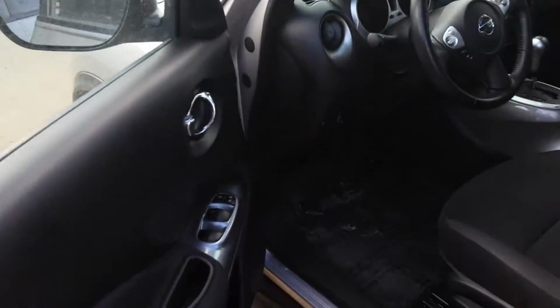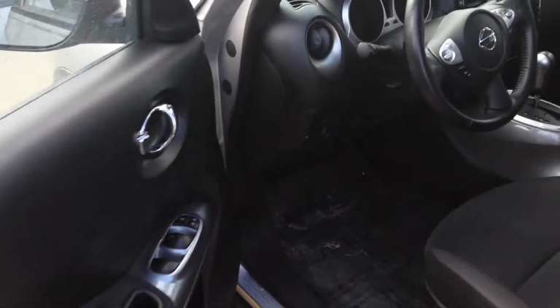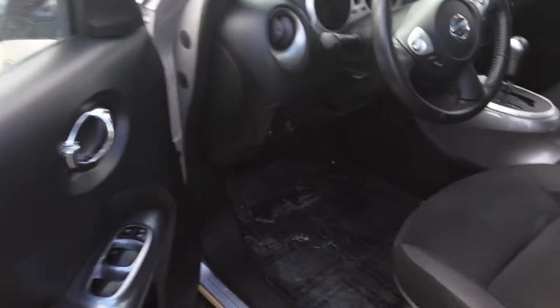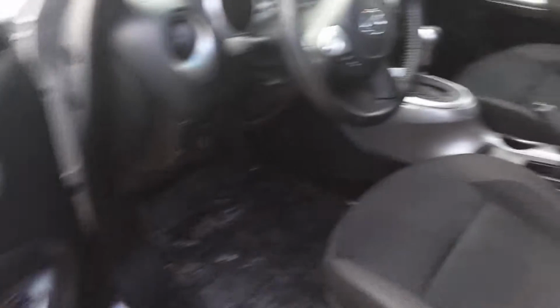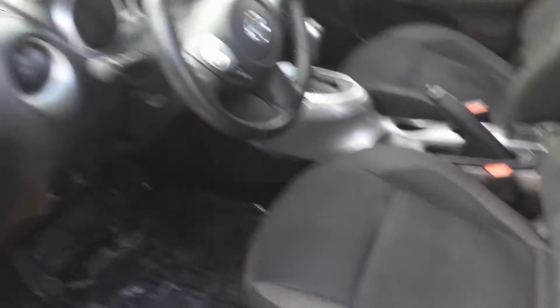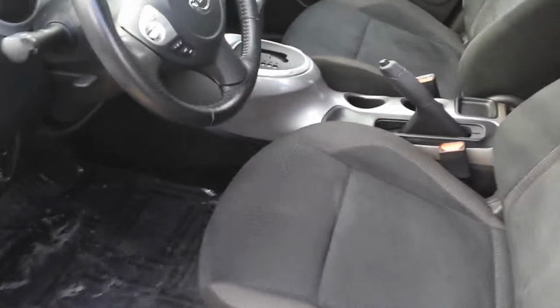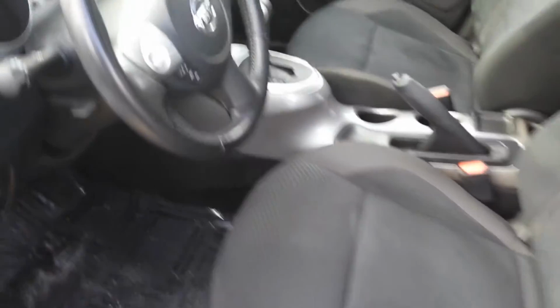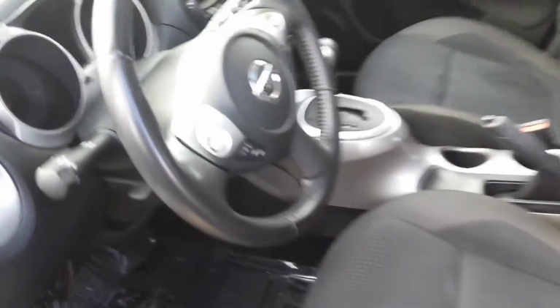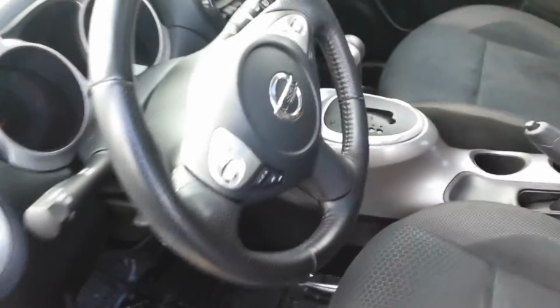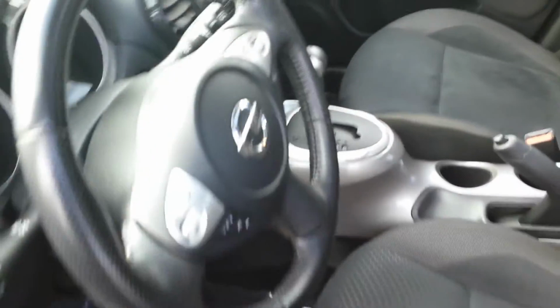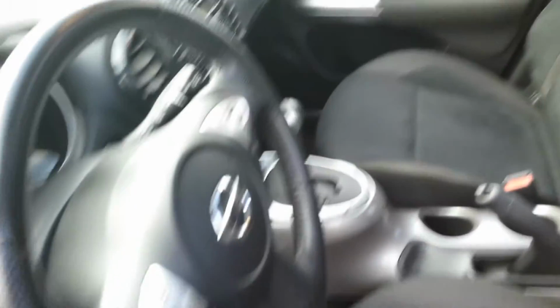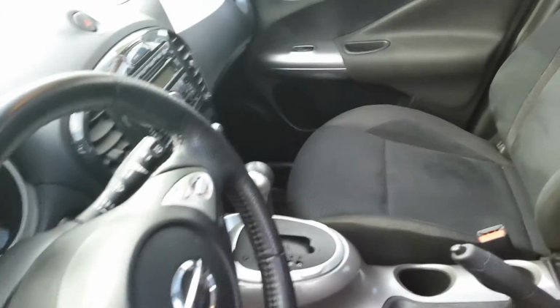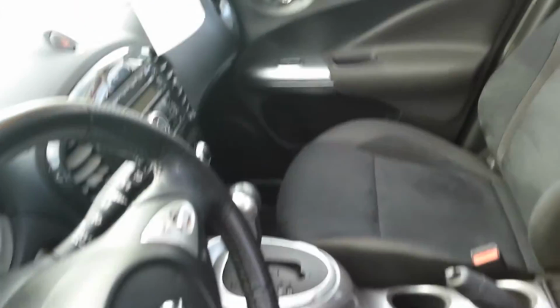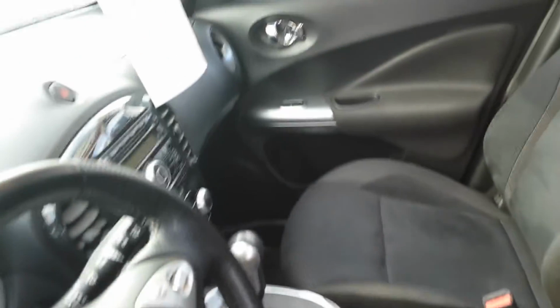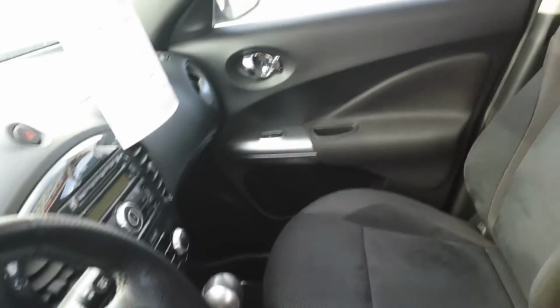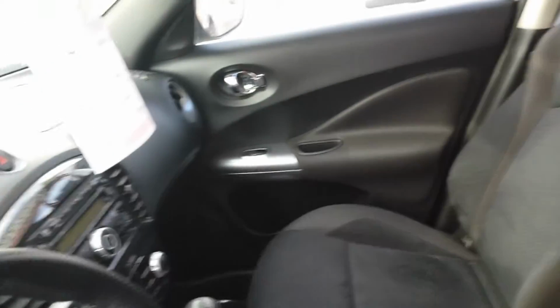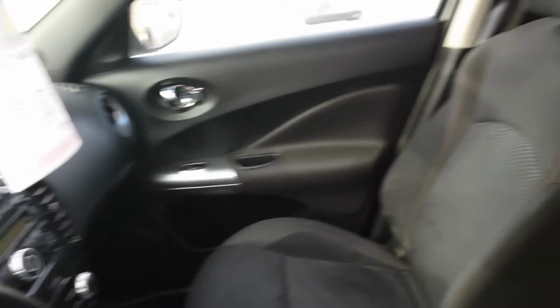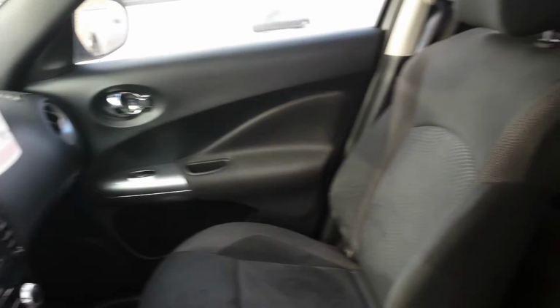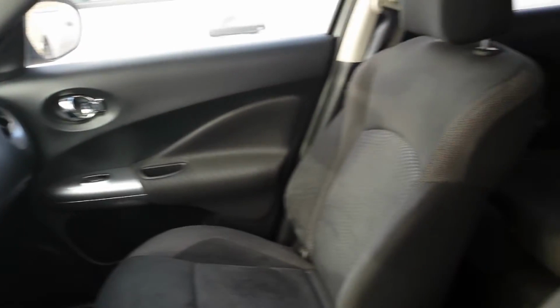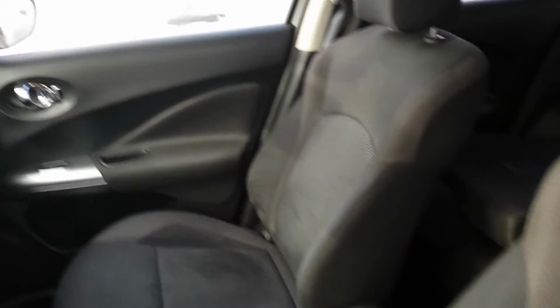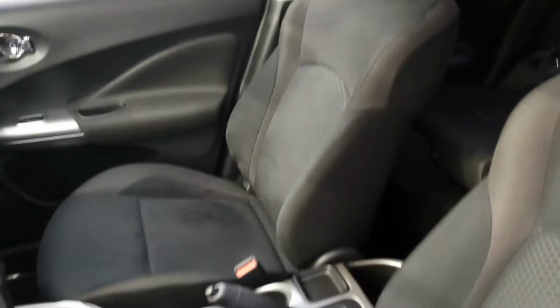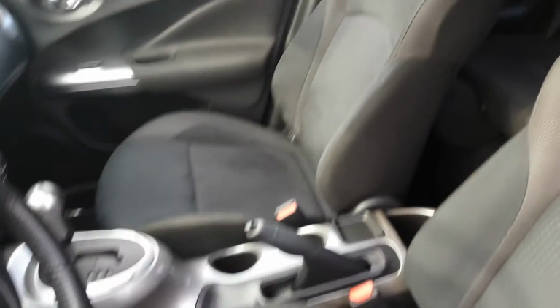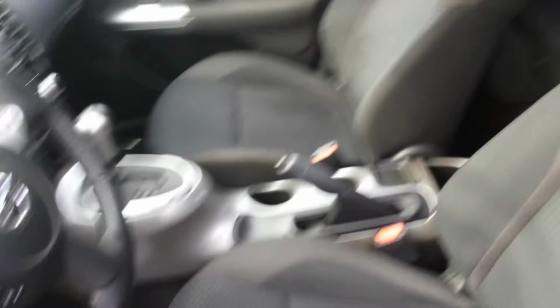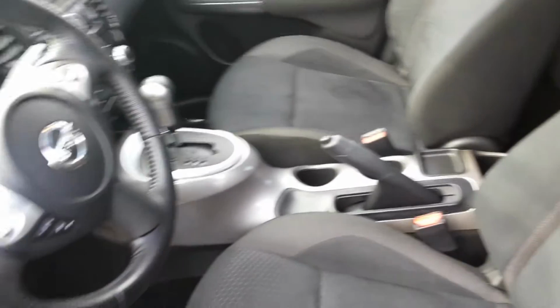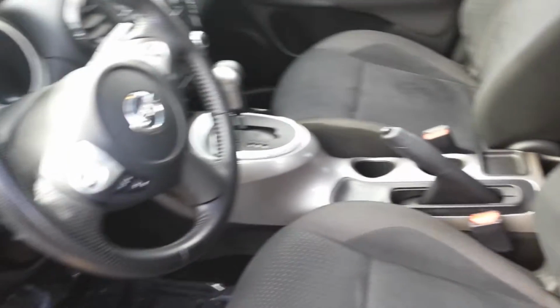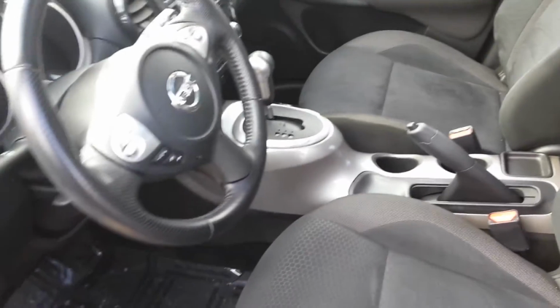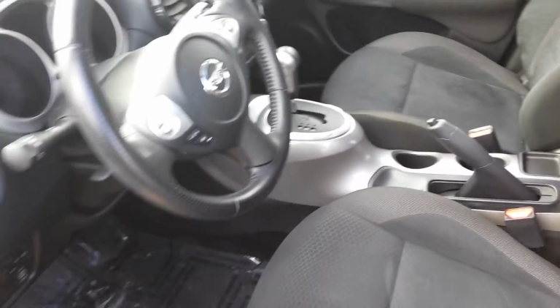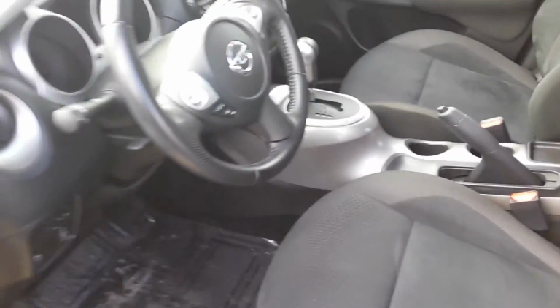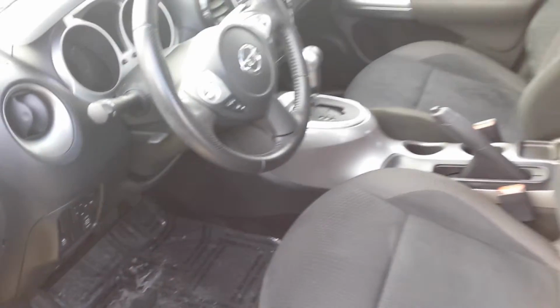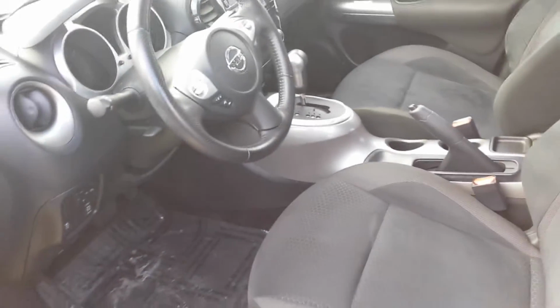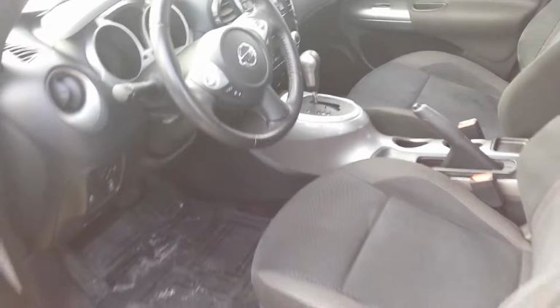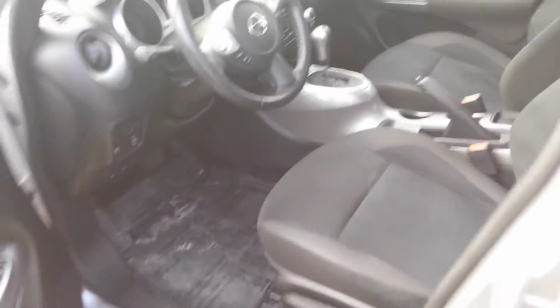This is an all wheel drive, very capable vehicle. It's going to have the manual shift for you in there as well, if you ever do need to shift on your own.